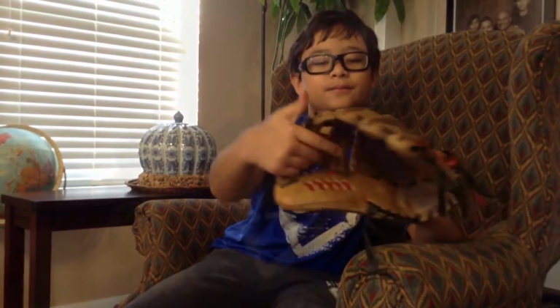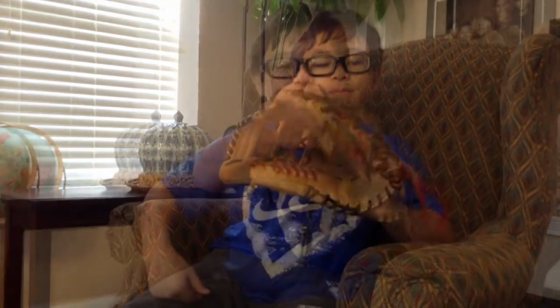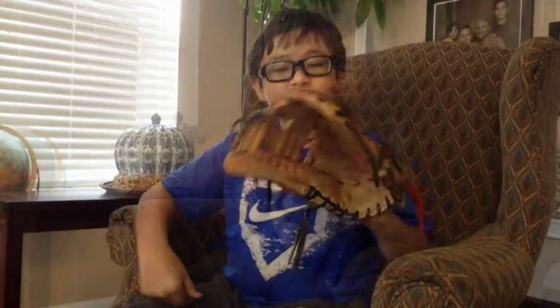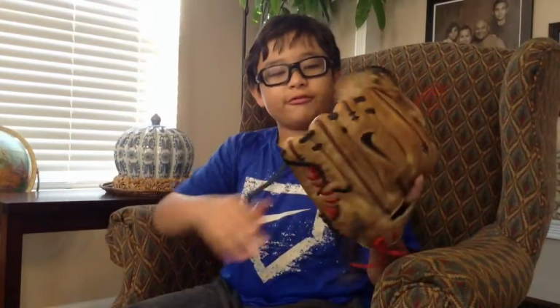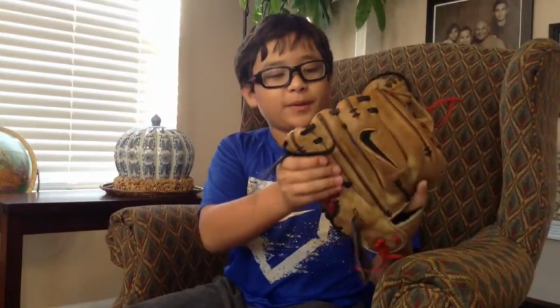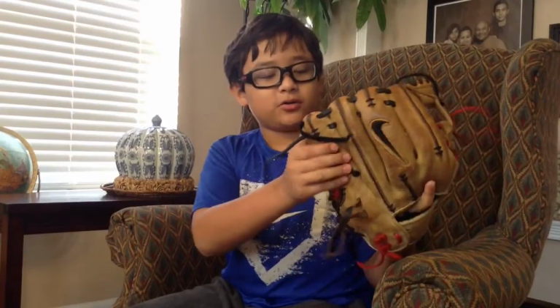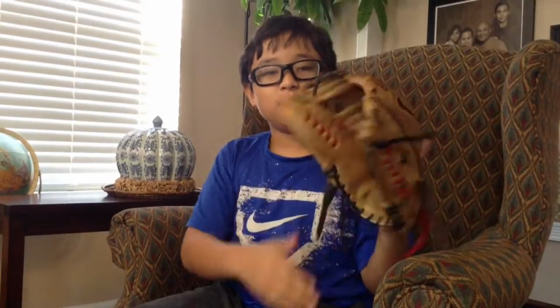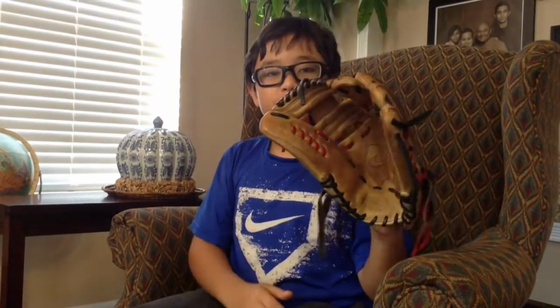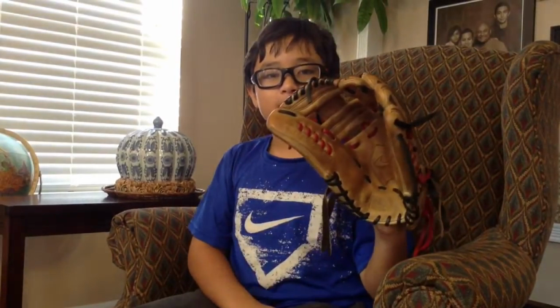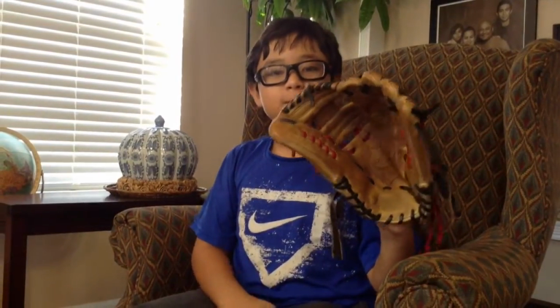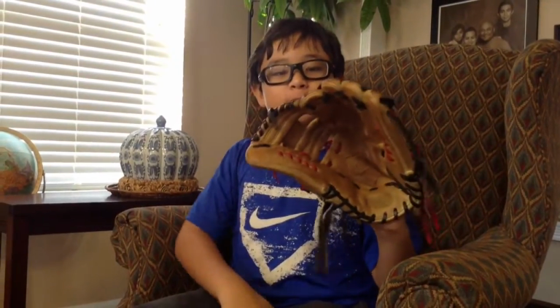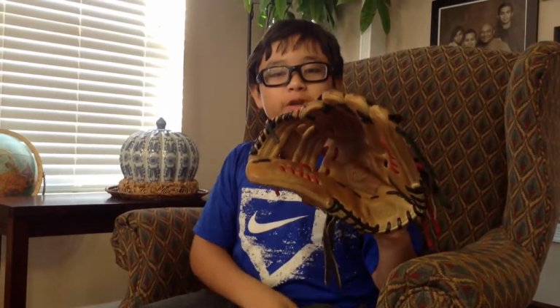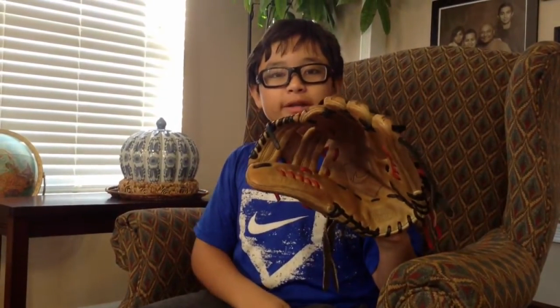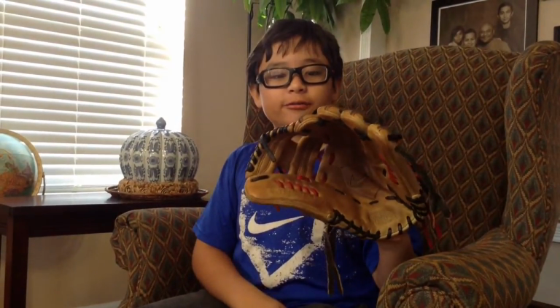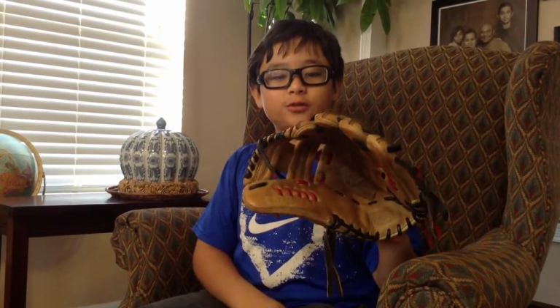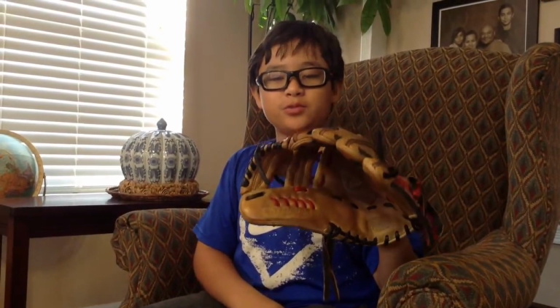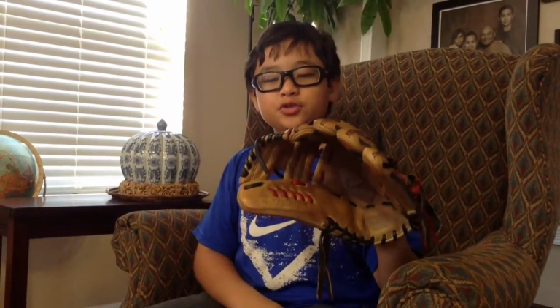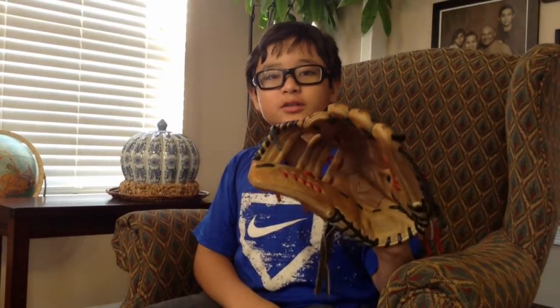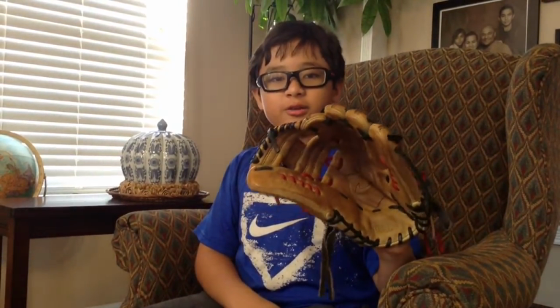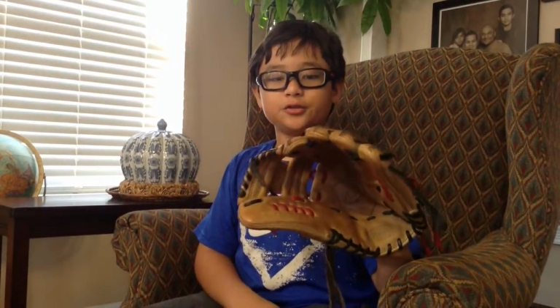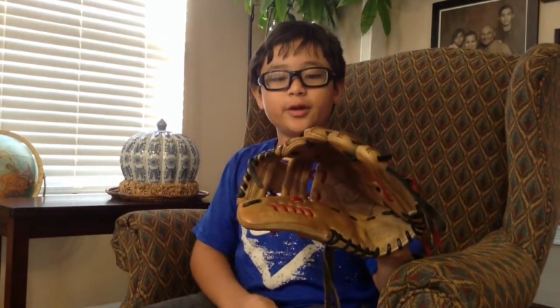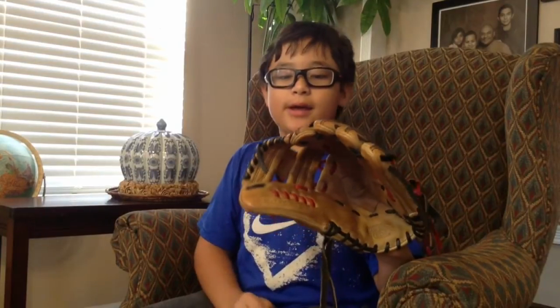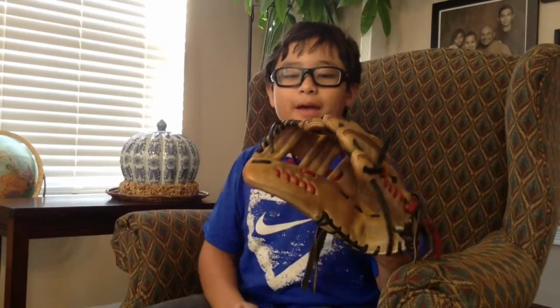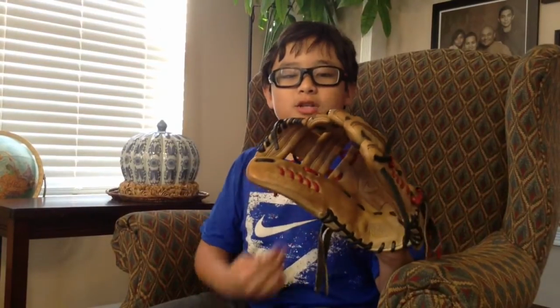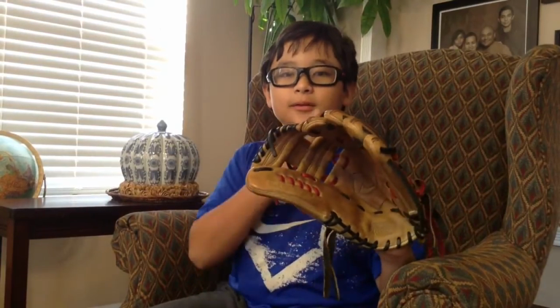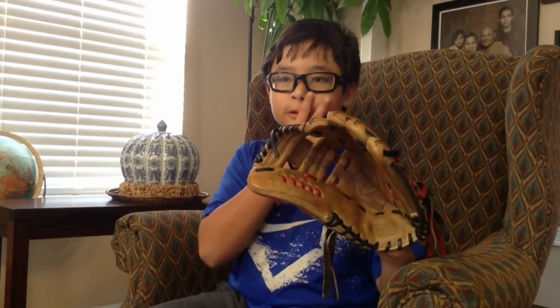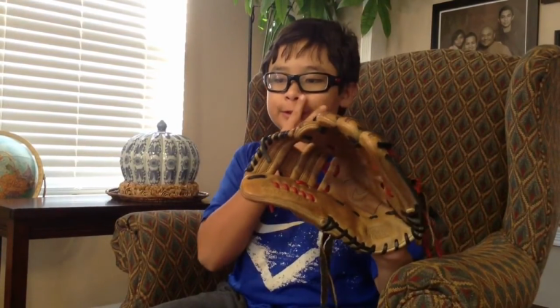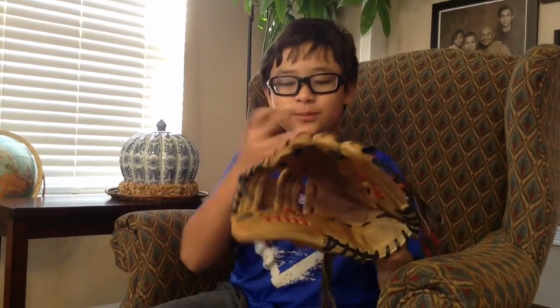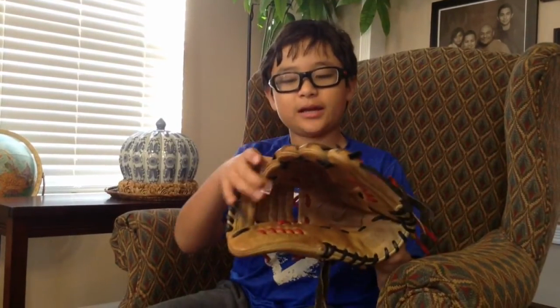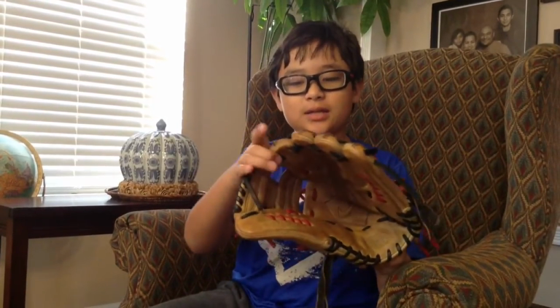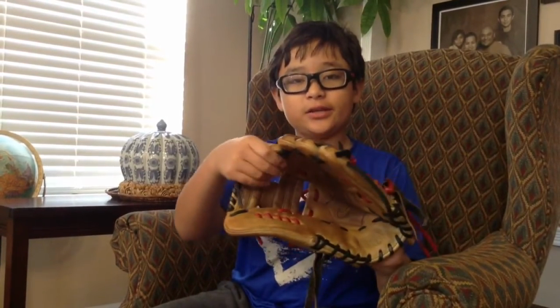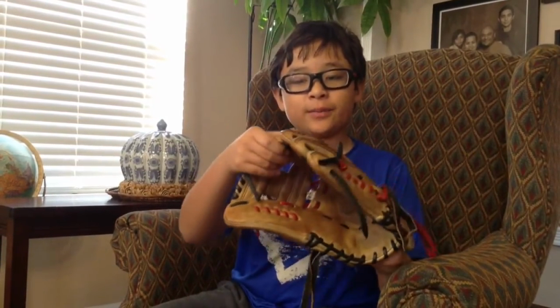I bought this glove for about $200. You can get it from $200 to $300. At just ball gloves they're $300, but I got this at eBay.